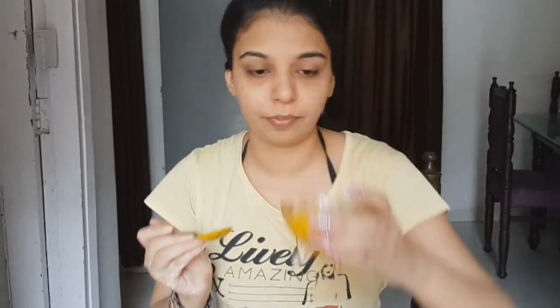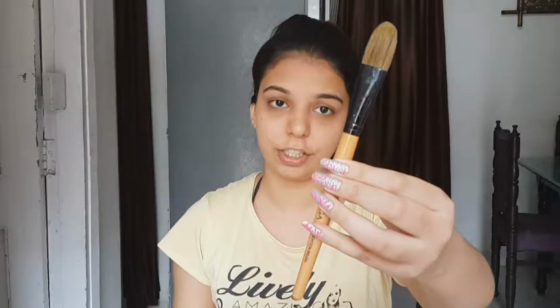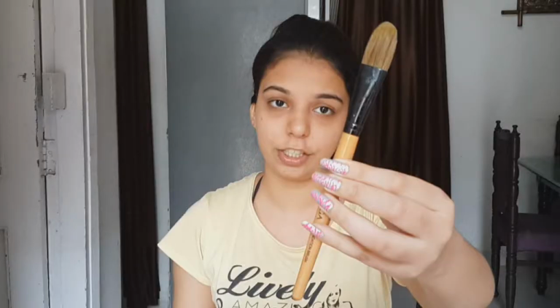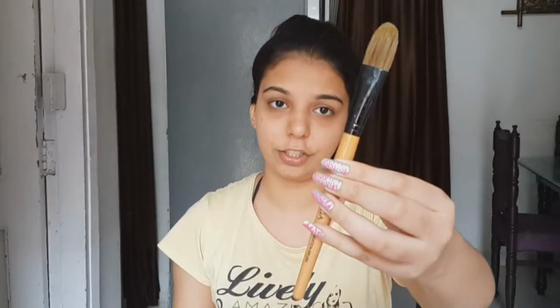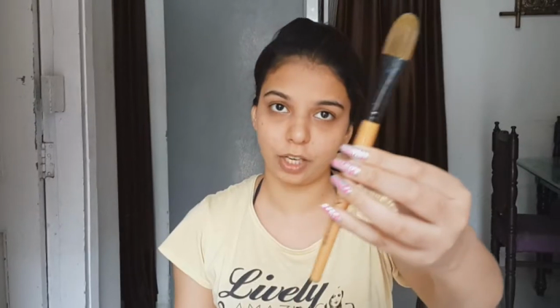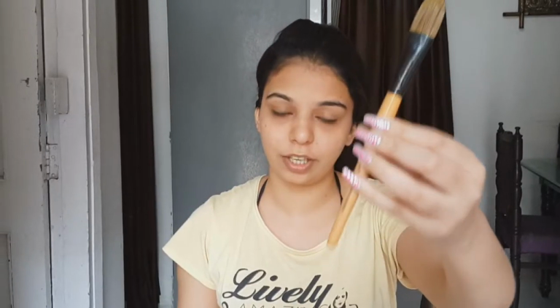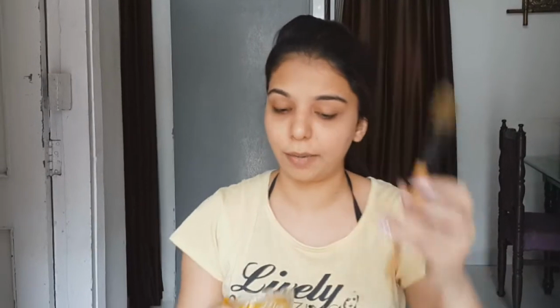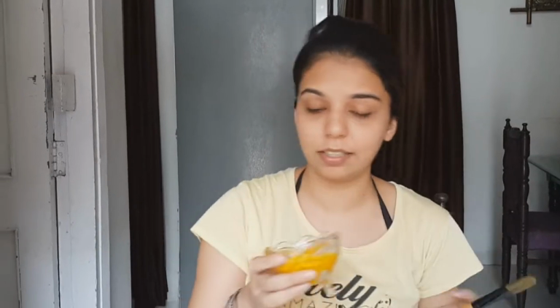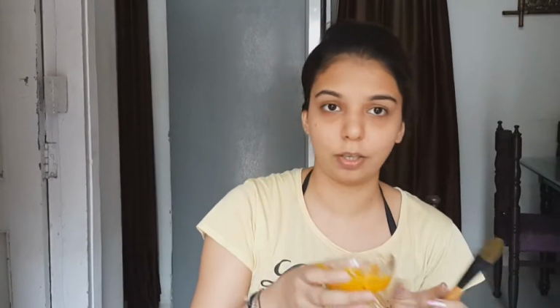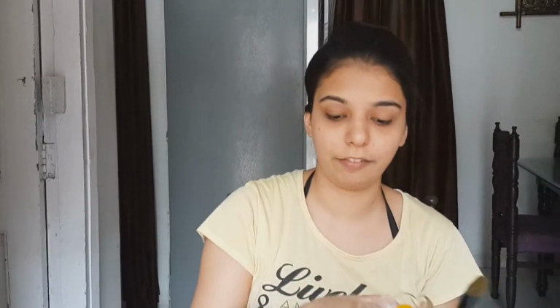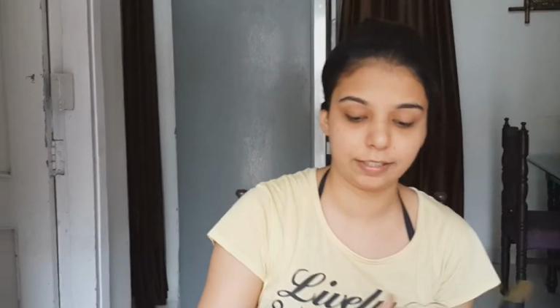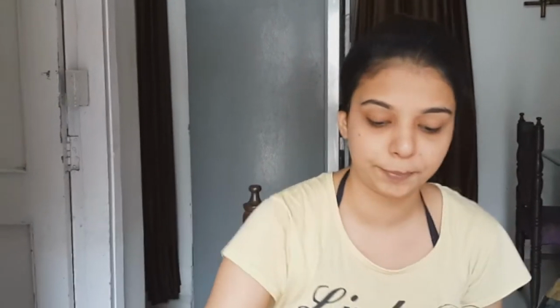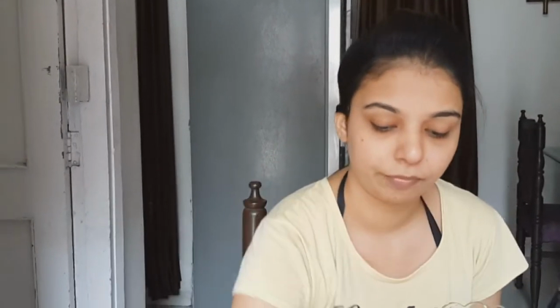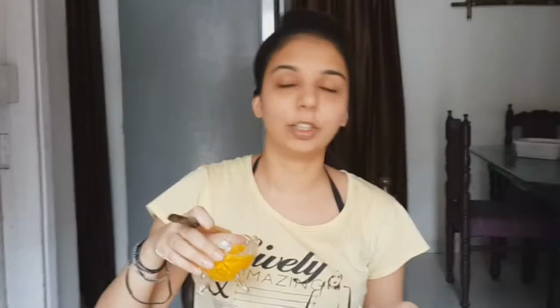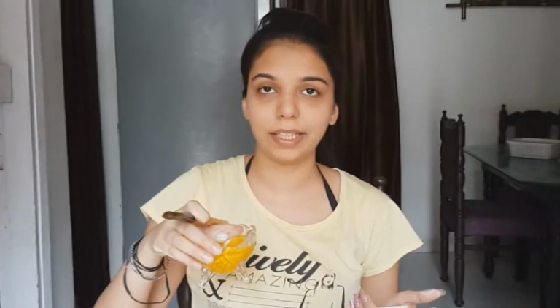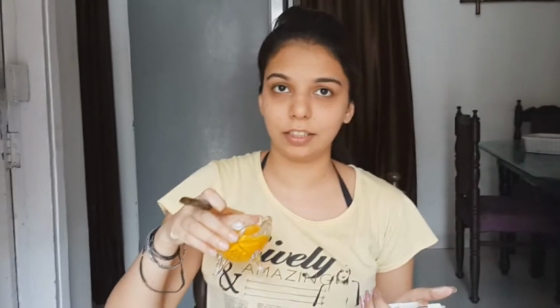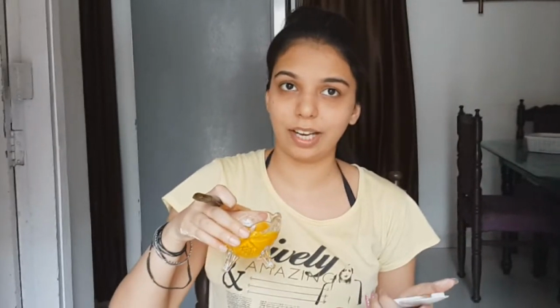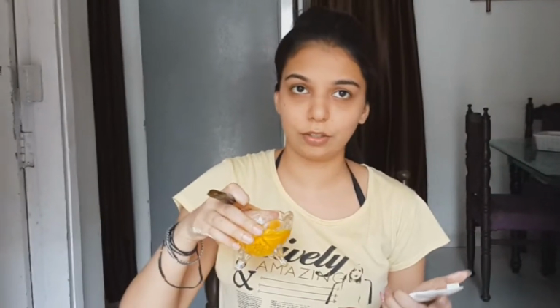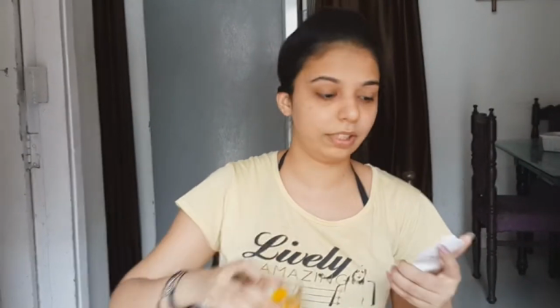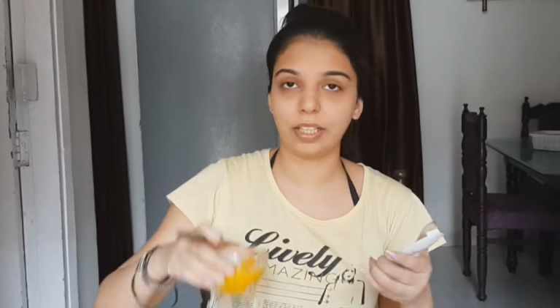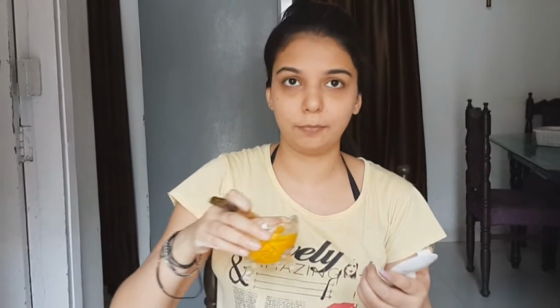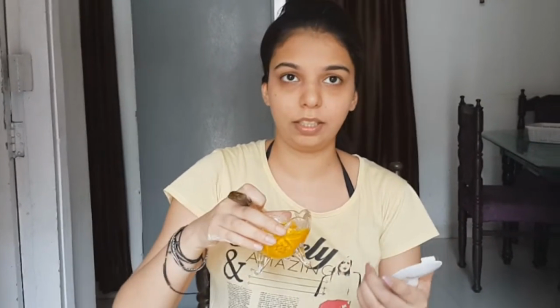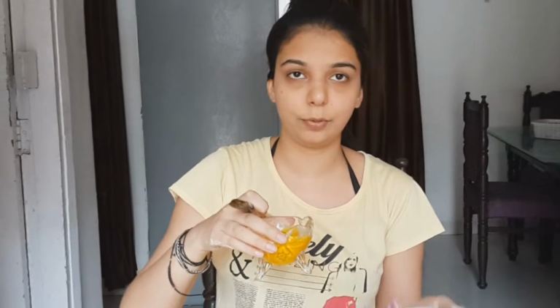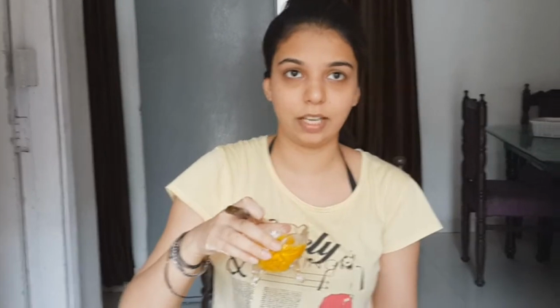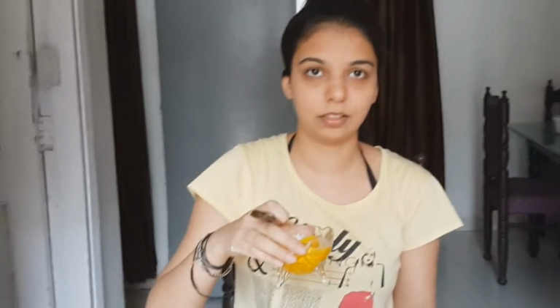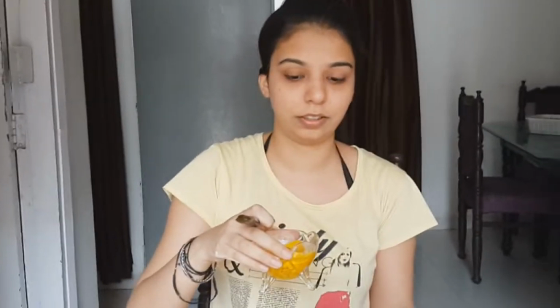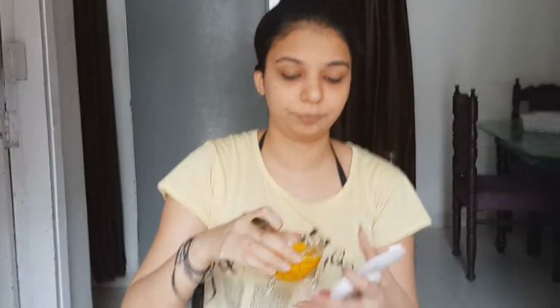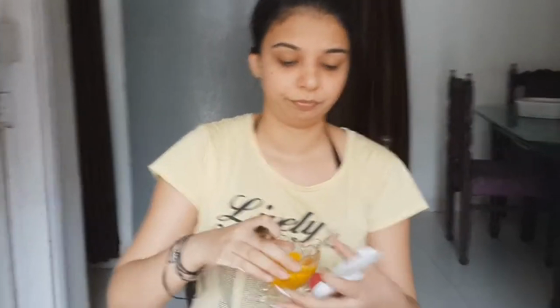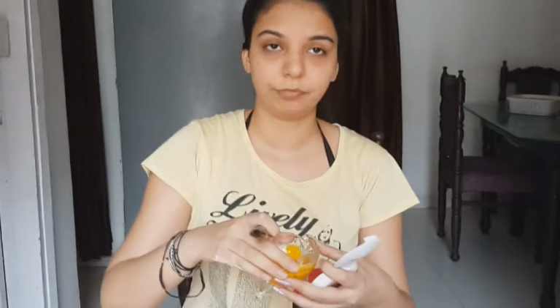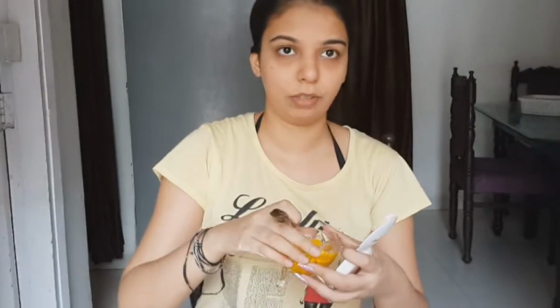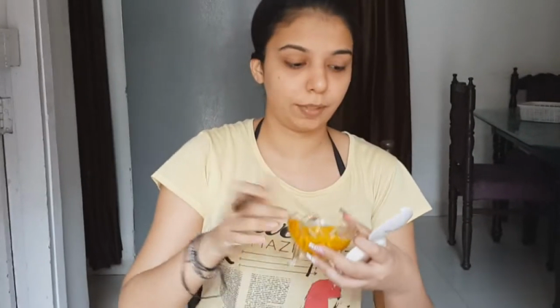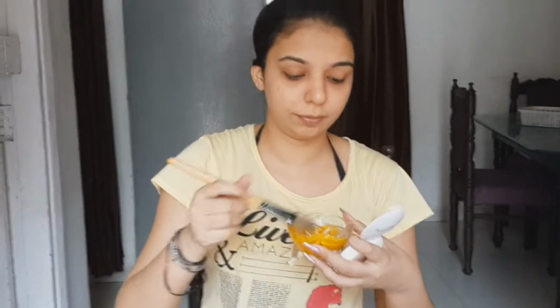I am going to take my foundation brush and apply this on my face. You can apply this under your eyes also. It is very helpful in removing dark circles. So let's apply it.